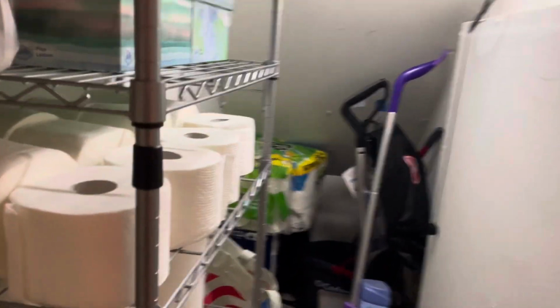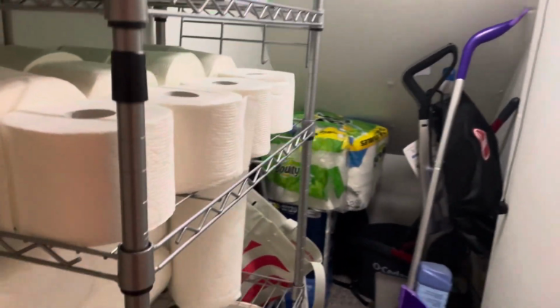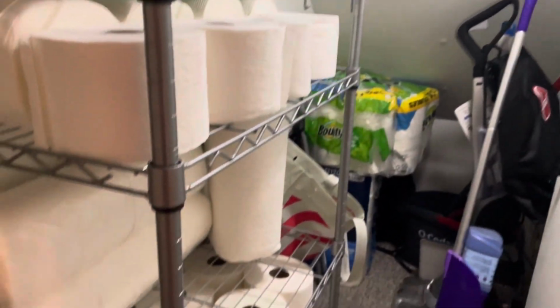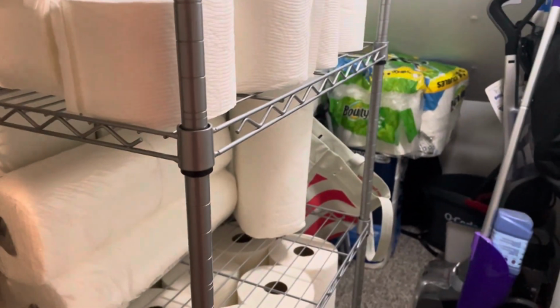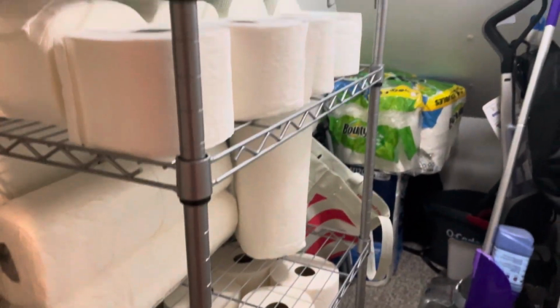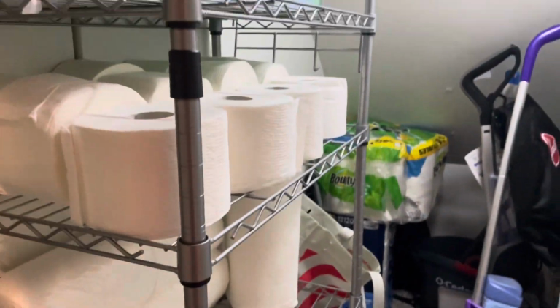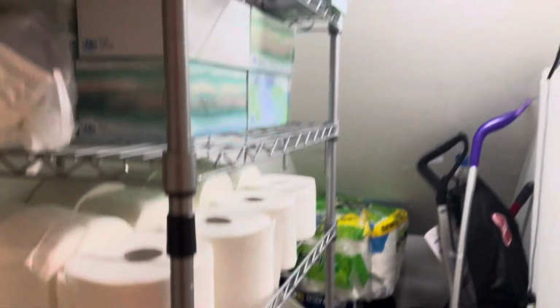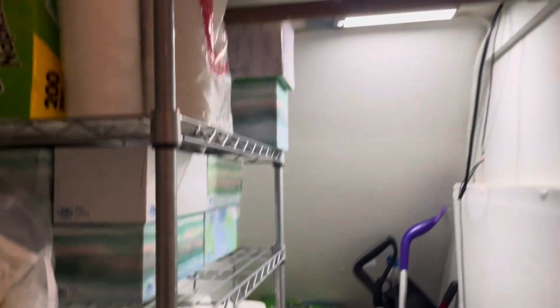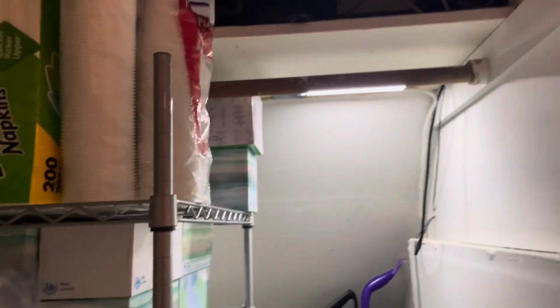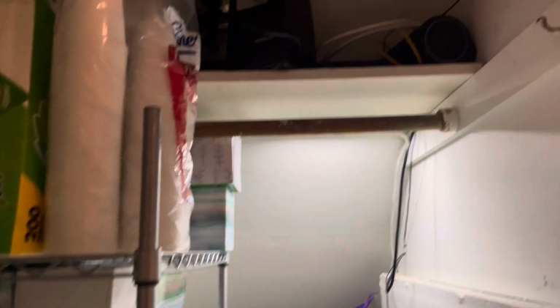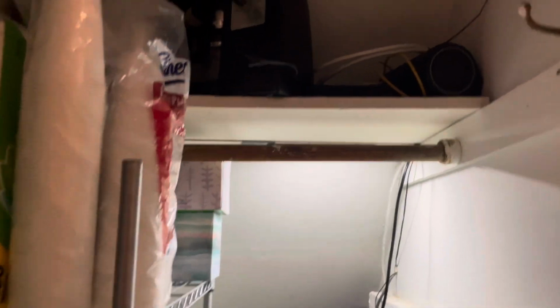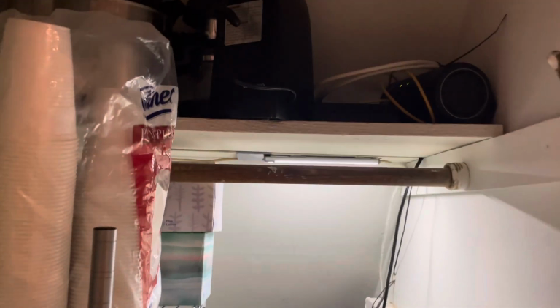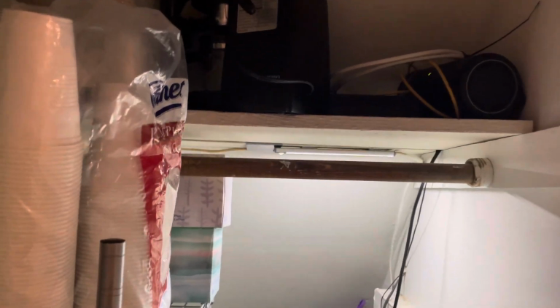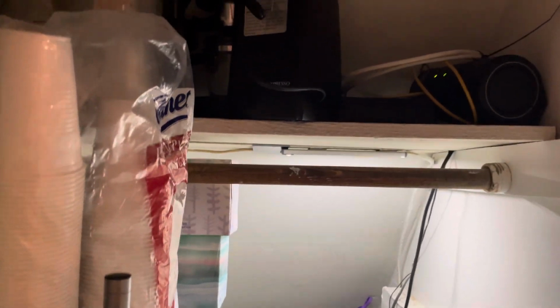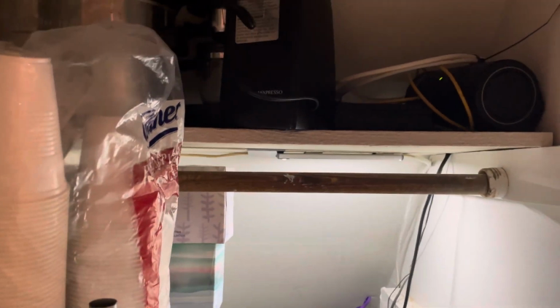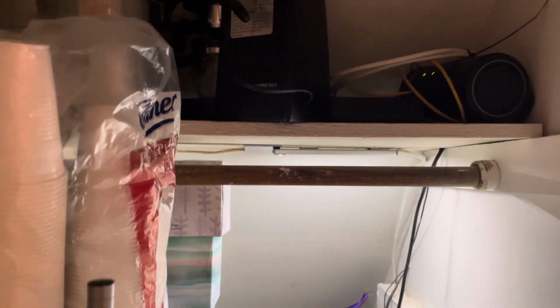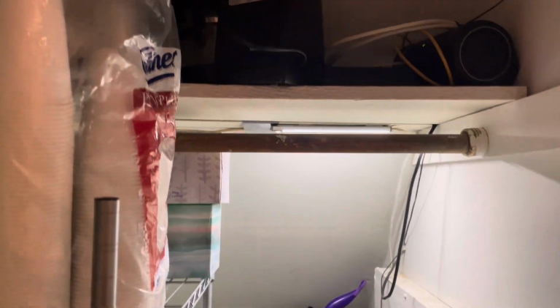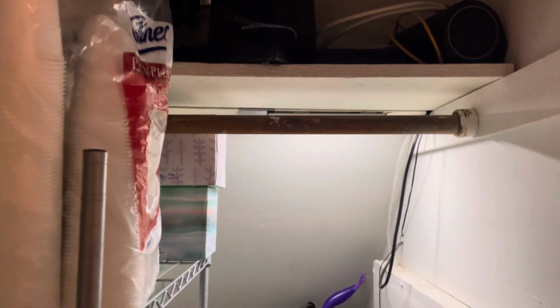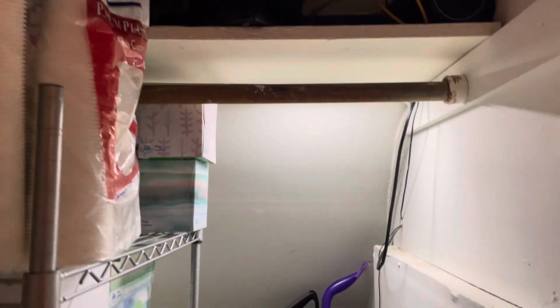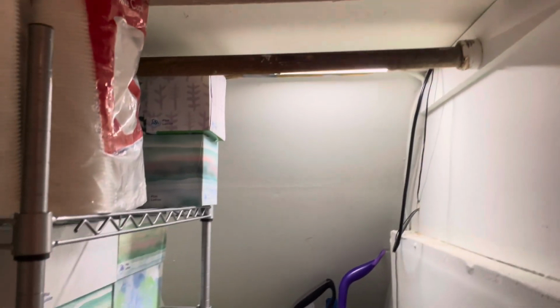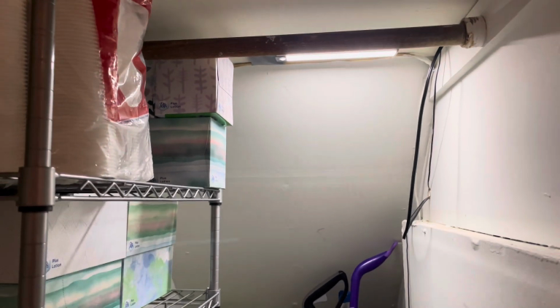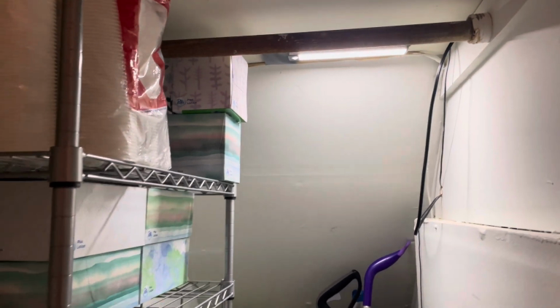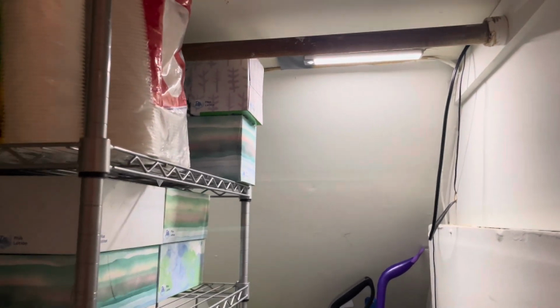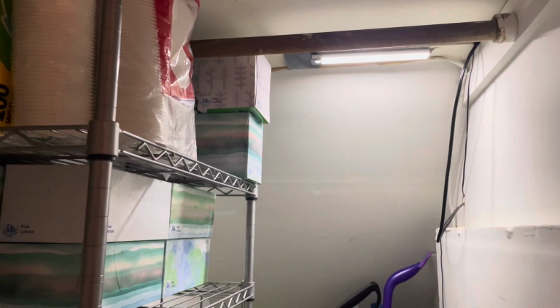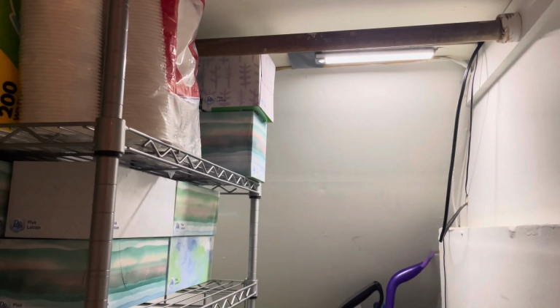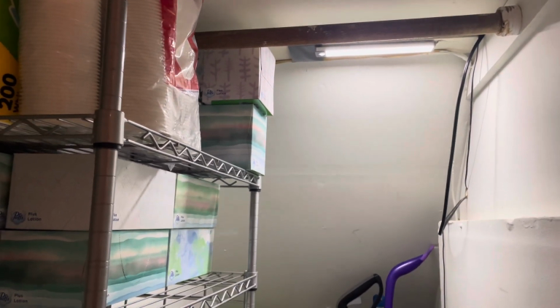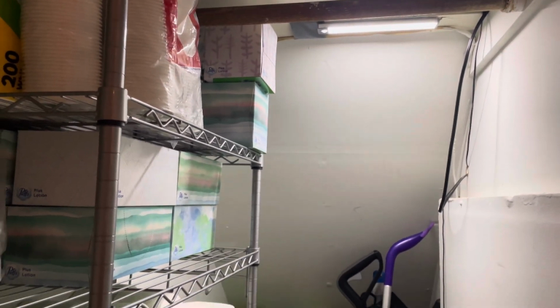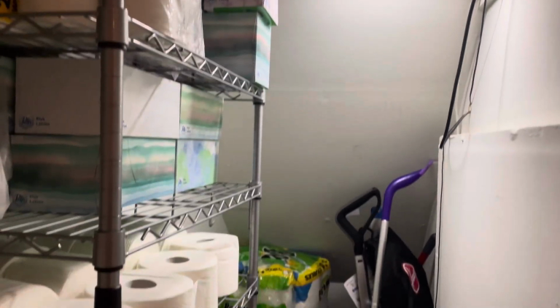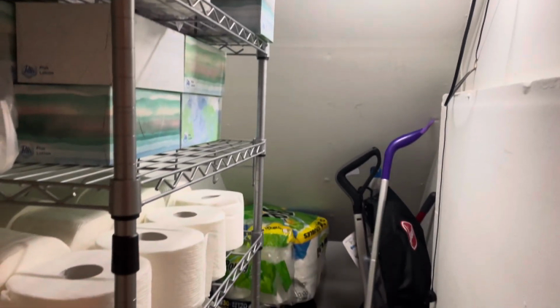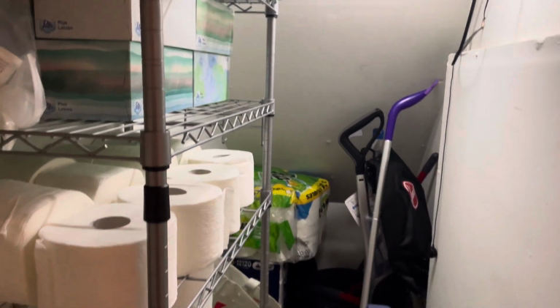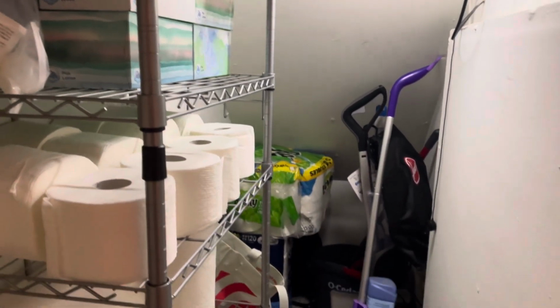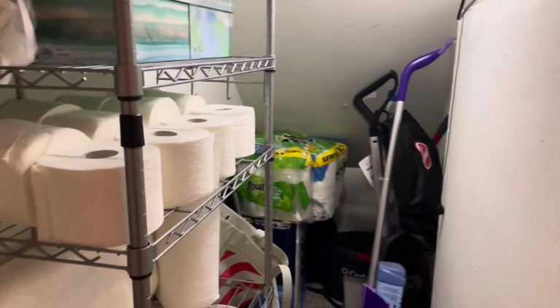I can see everything that I need in here, so we're really, really happy with these lights. I've had it for a few days now and have not had to charge it, and hope that I don't have to anytime soon, but I can definitely update you on that as time passes.